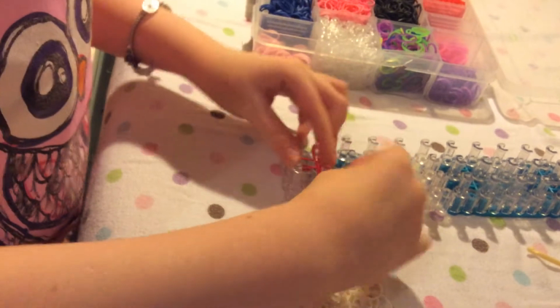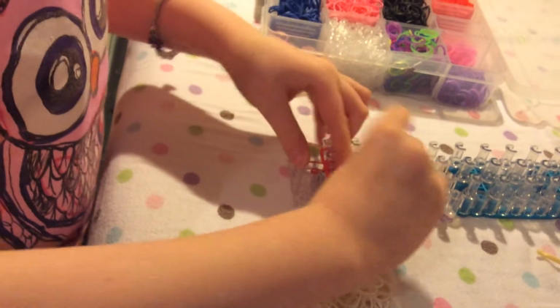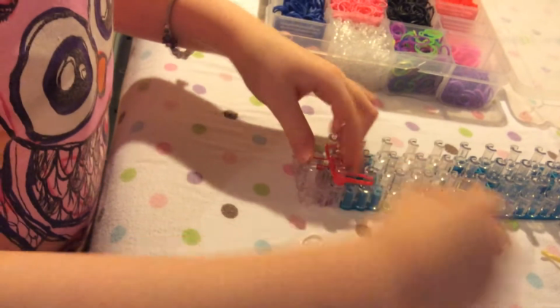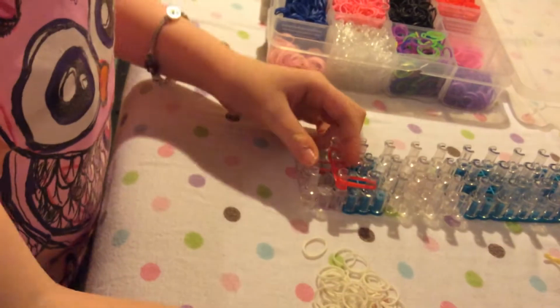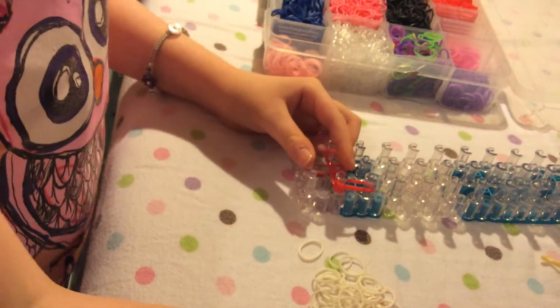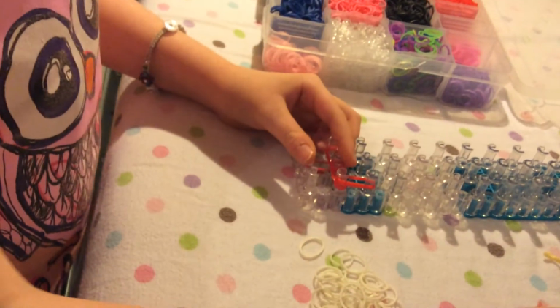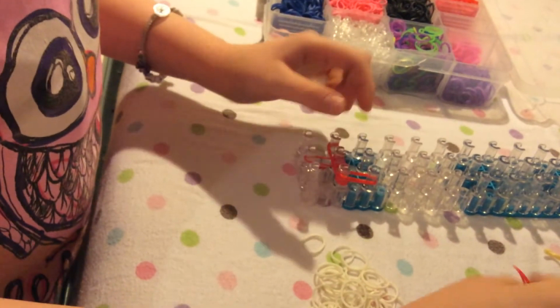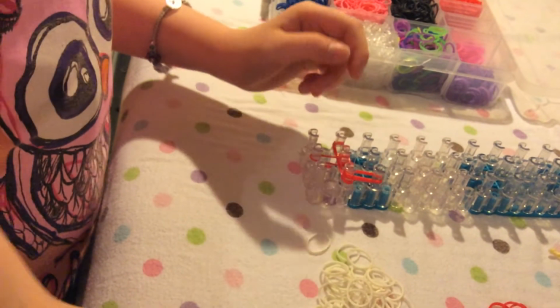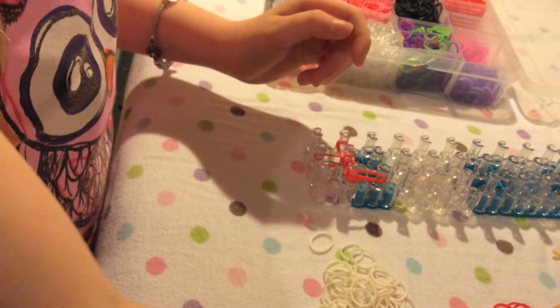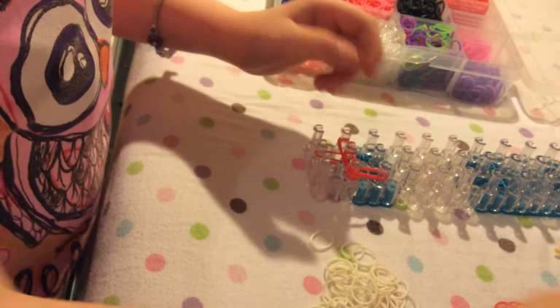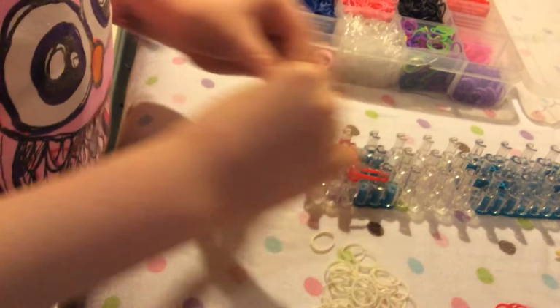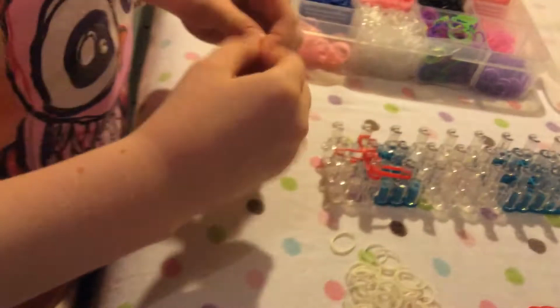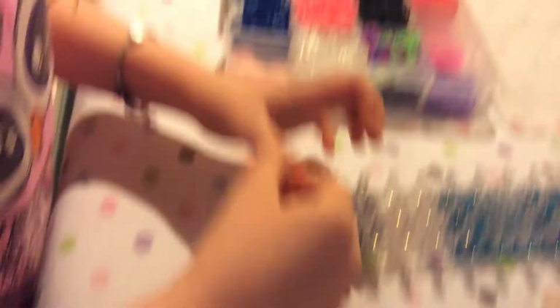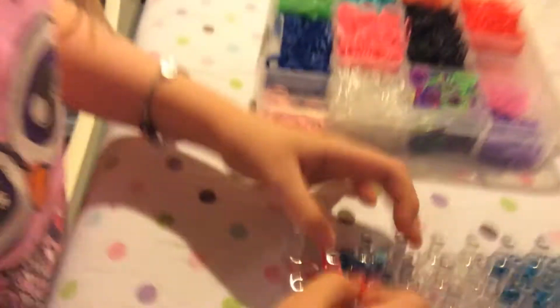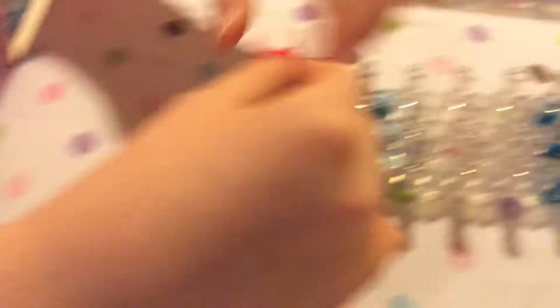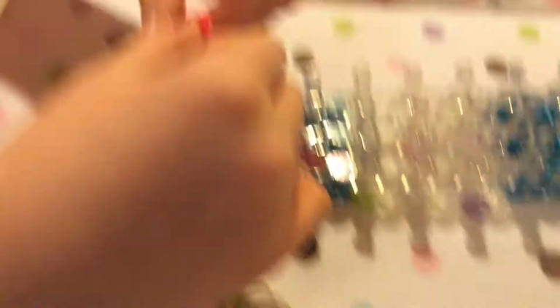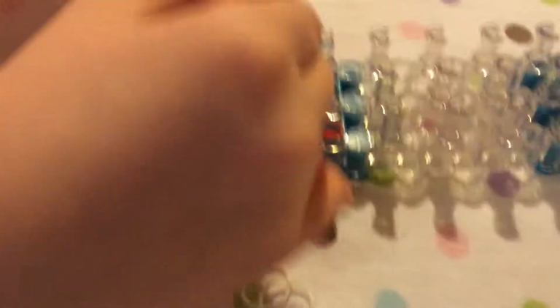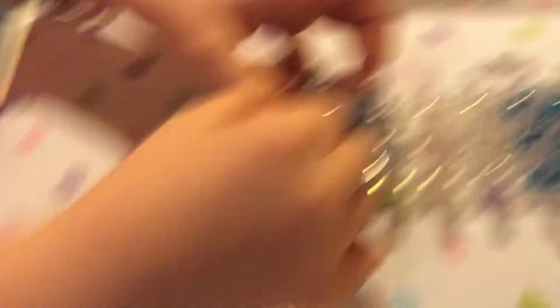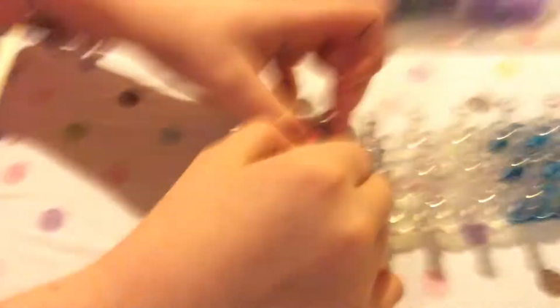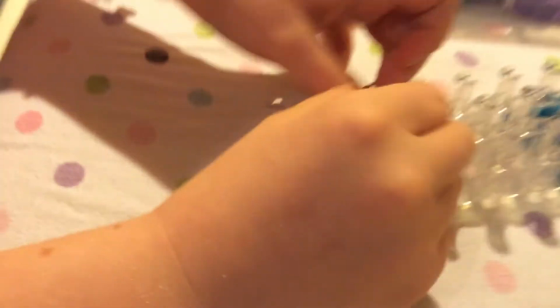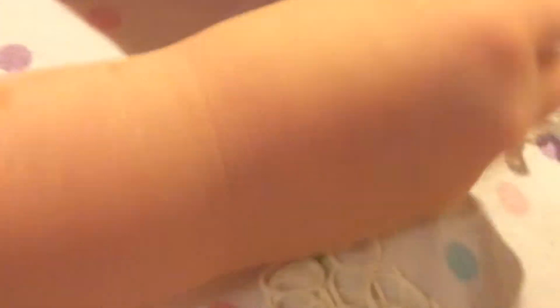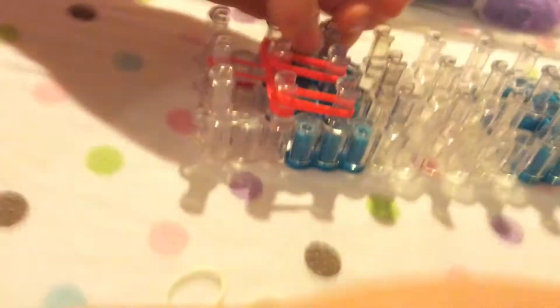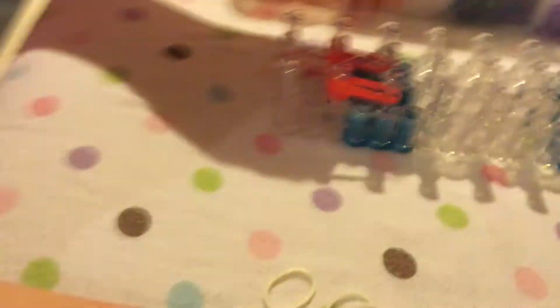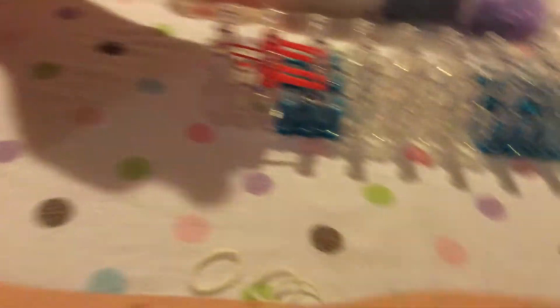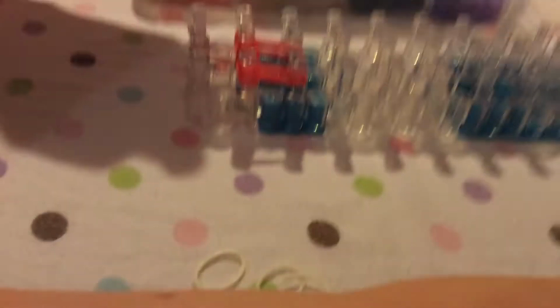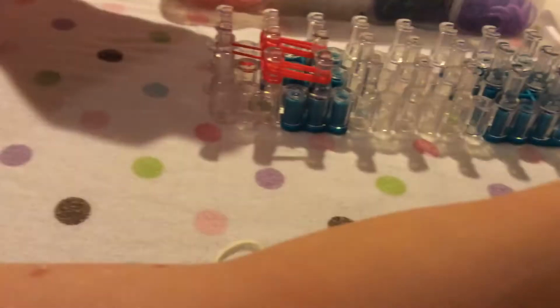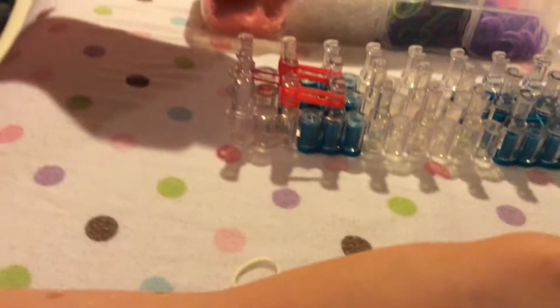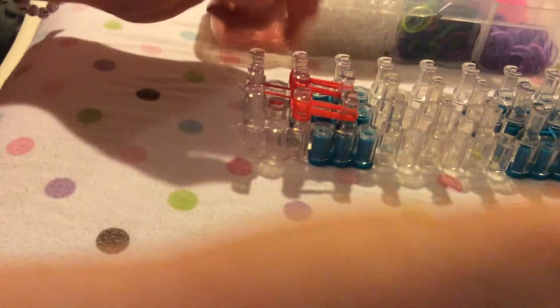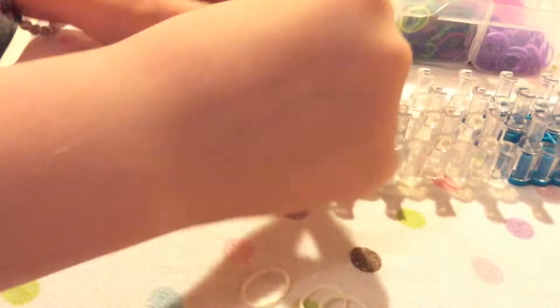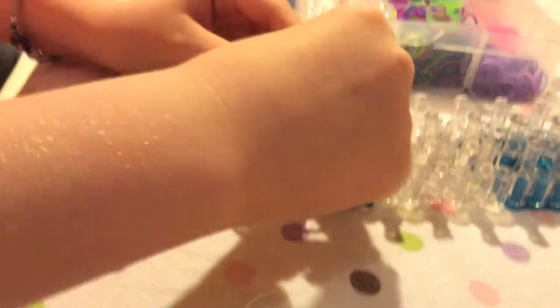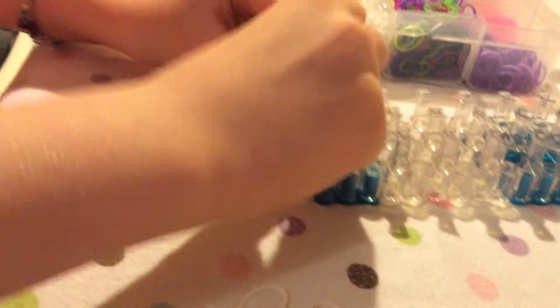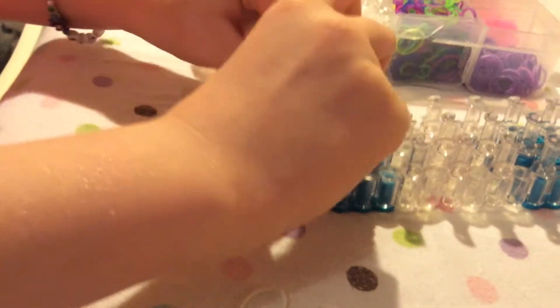If you're making a Cat in the Hat charm, you can put the stripes however you want, but I'm just doing this how I think it should be.